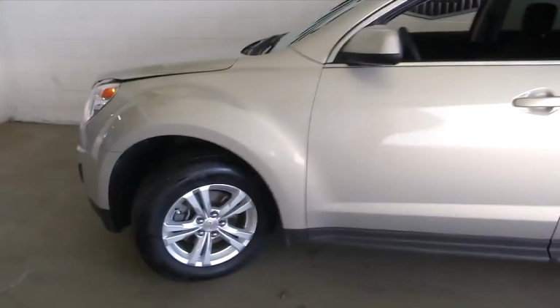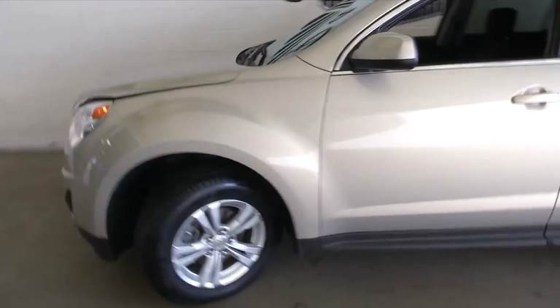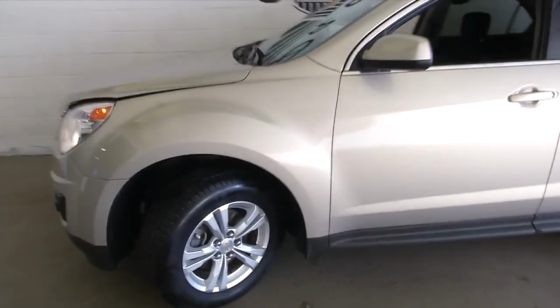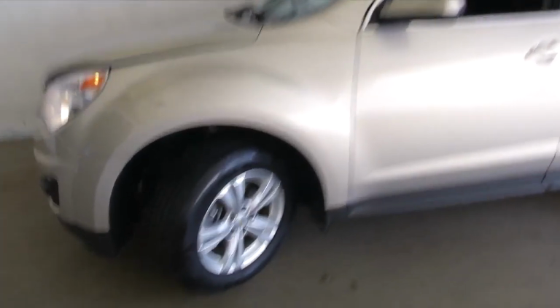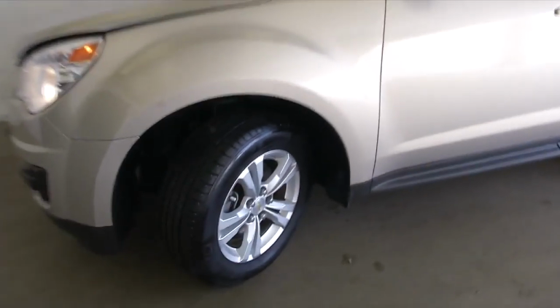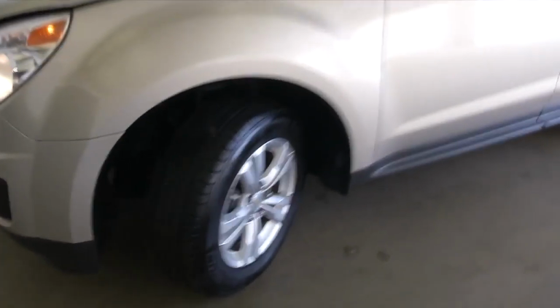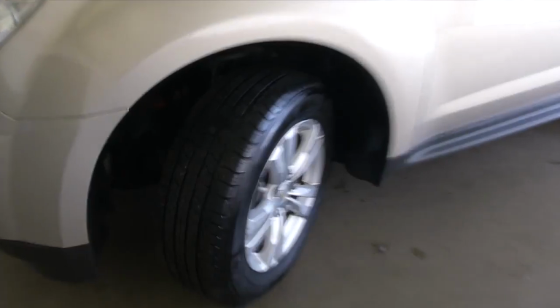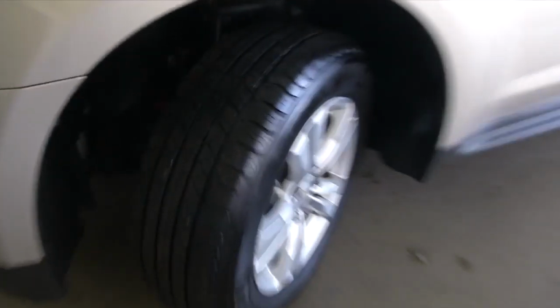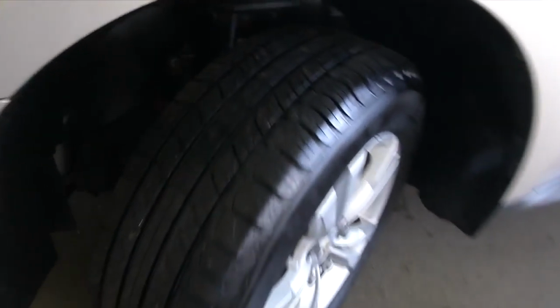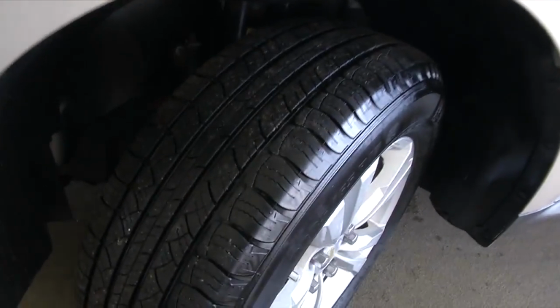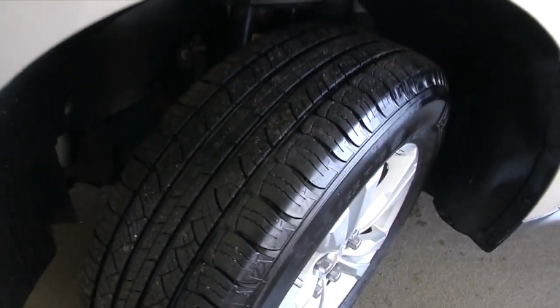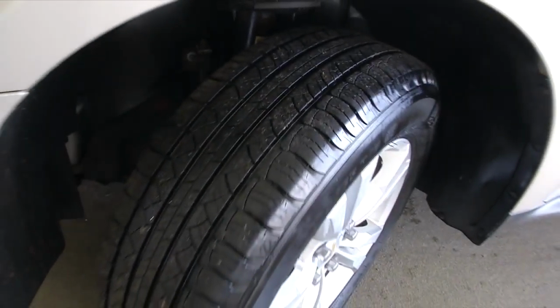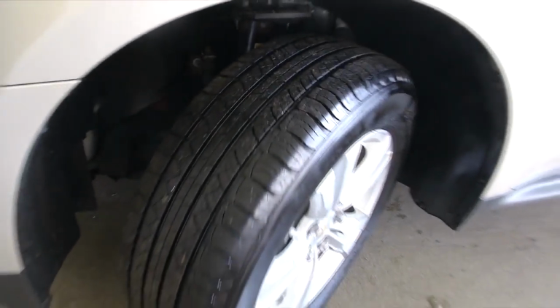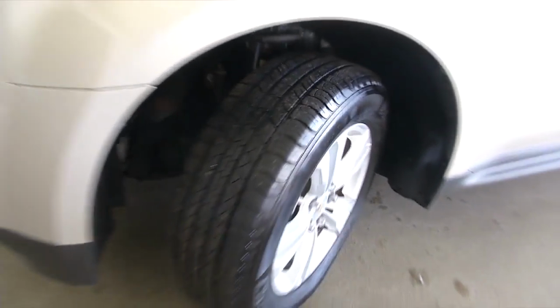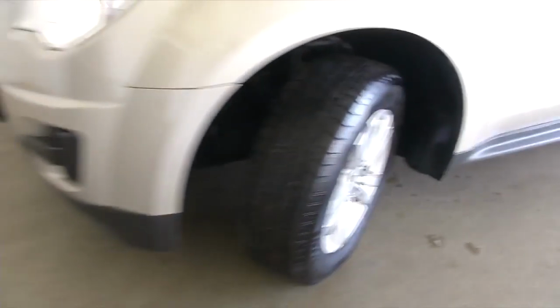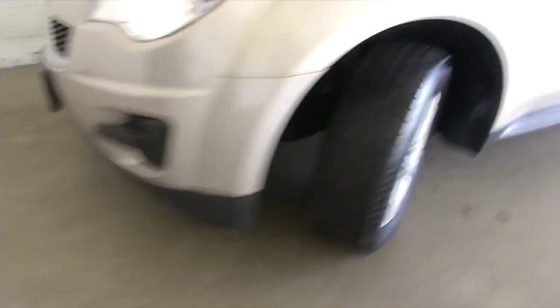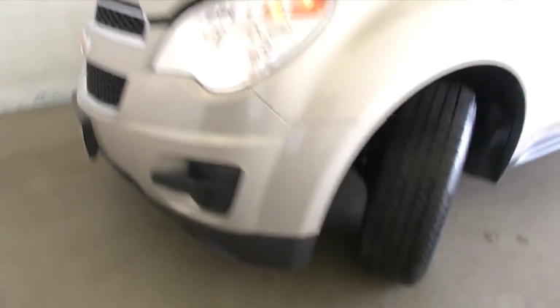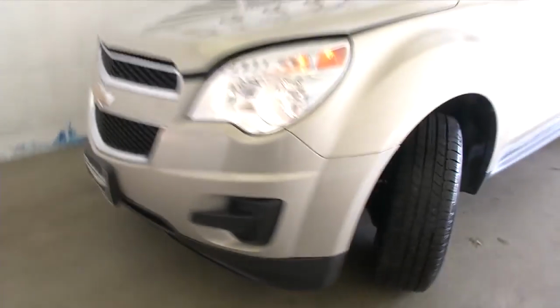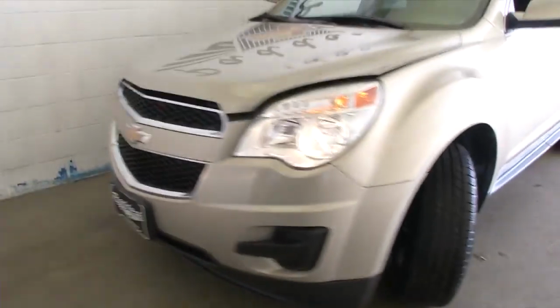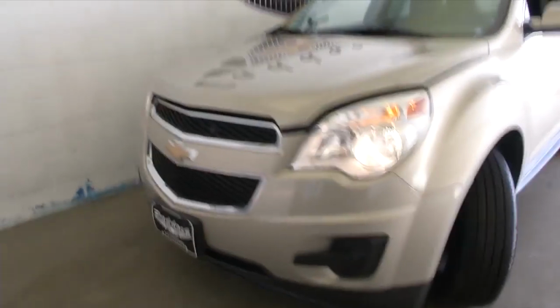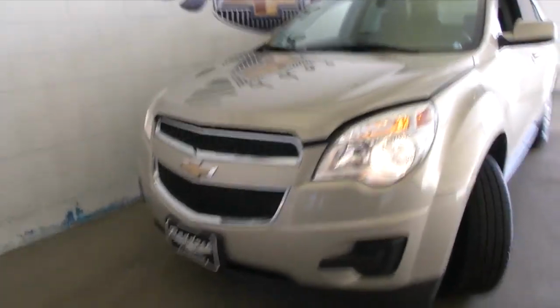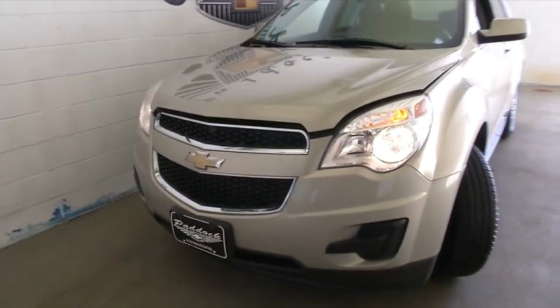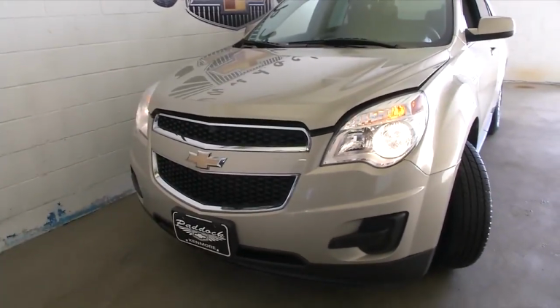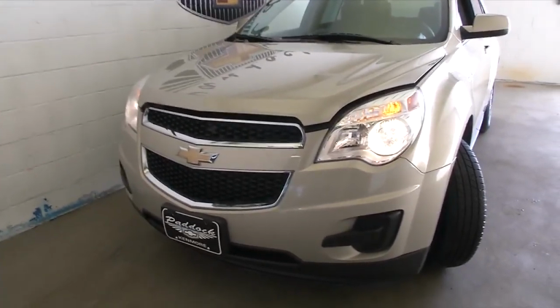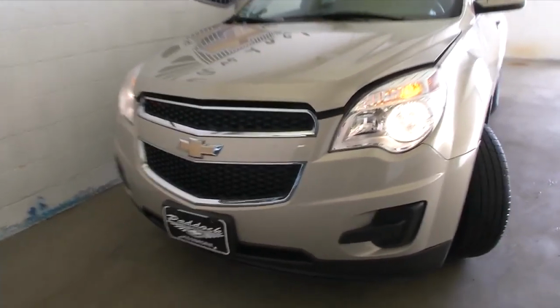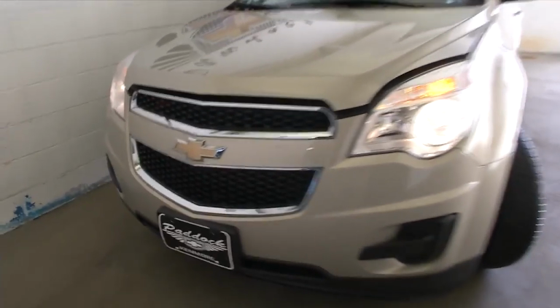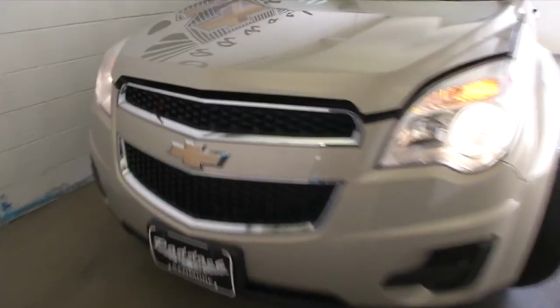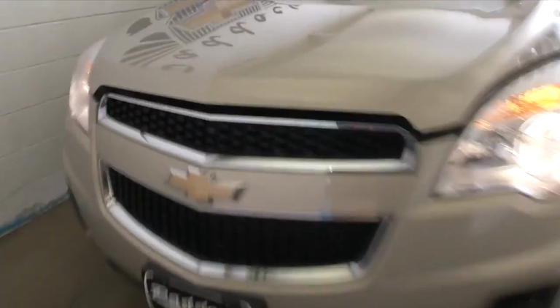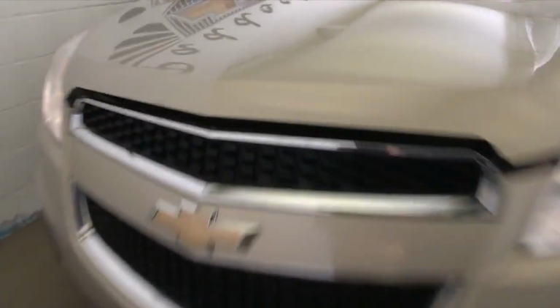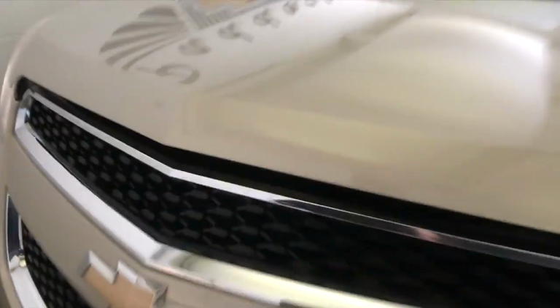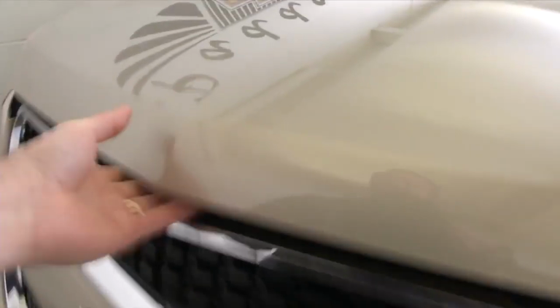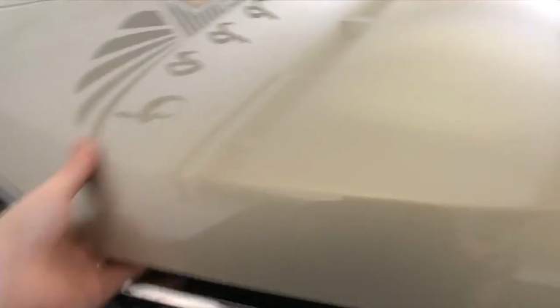Aluminum alloy wheels with plenty of tread left on them. No scratches, no big dings. Again, this is a 2010 vehicle.